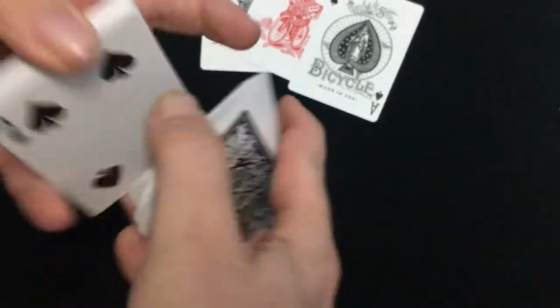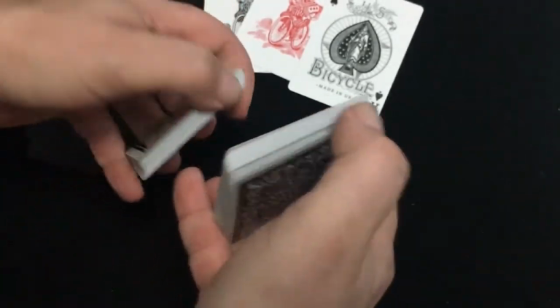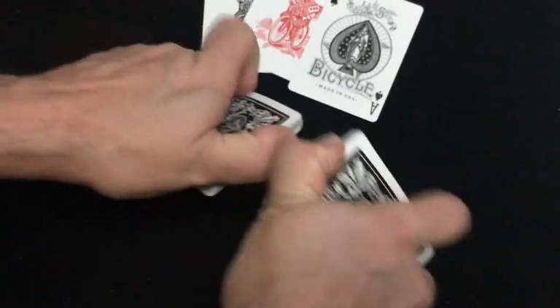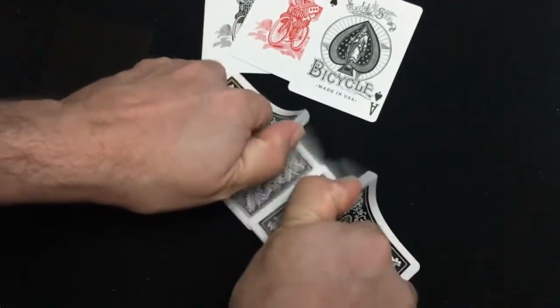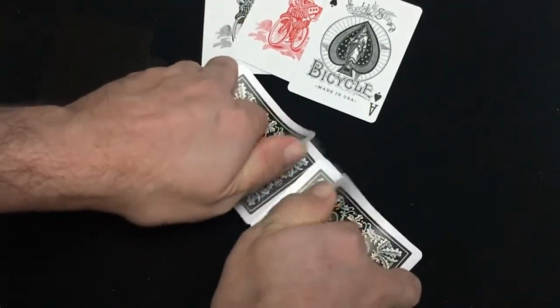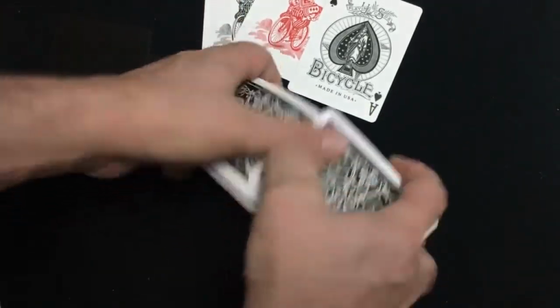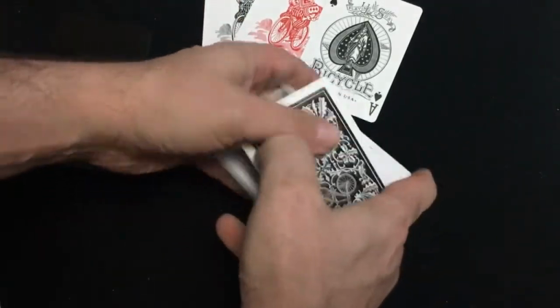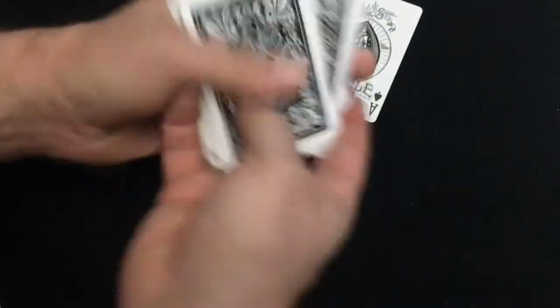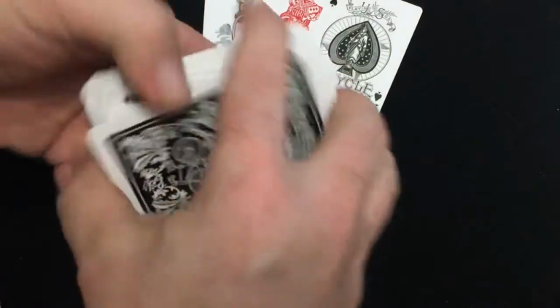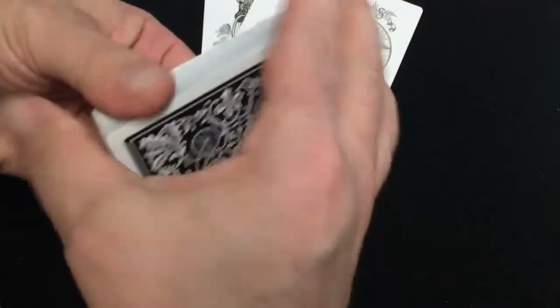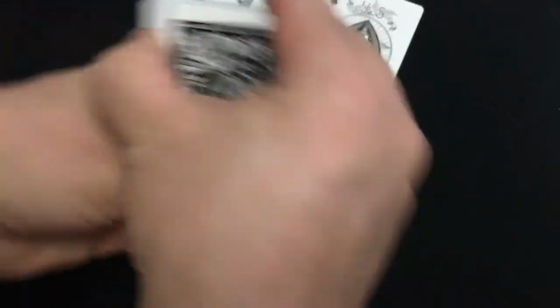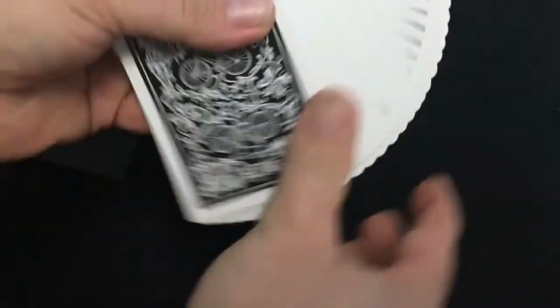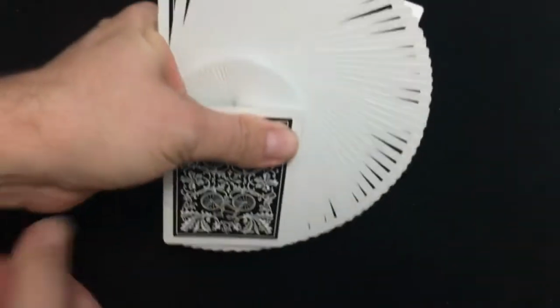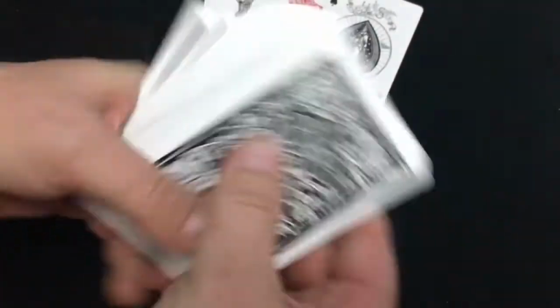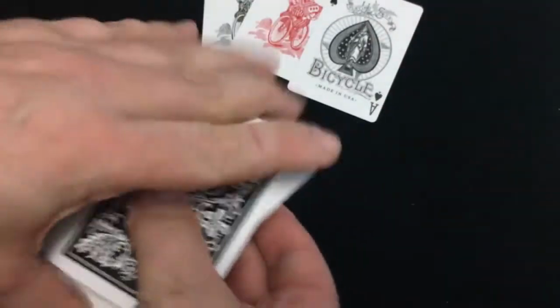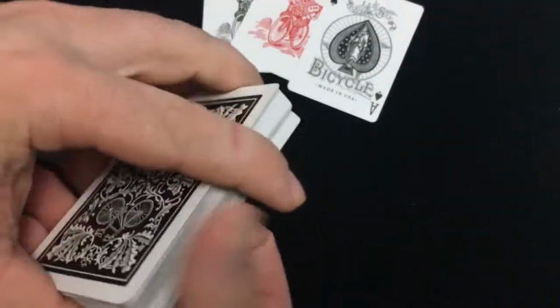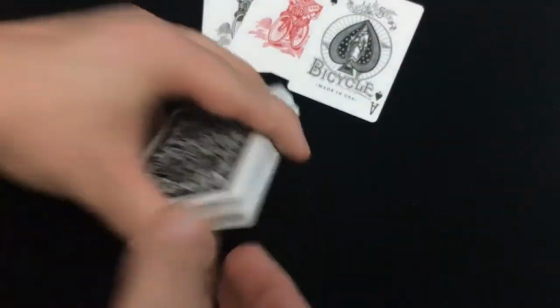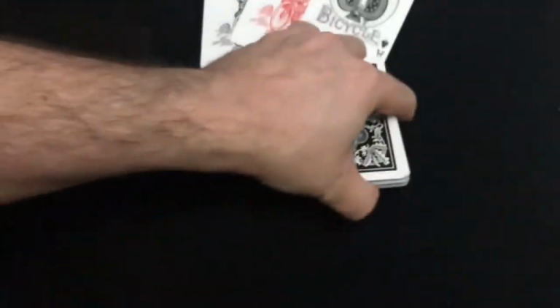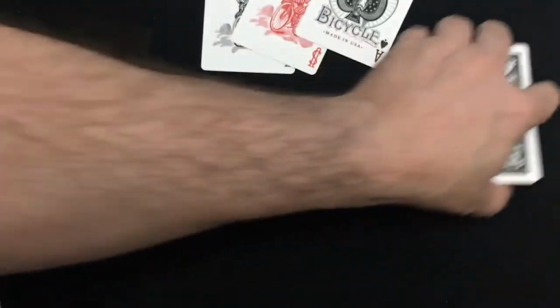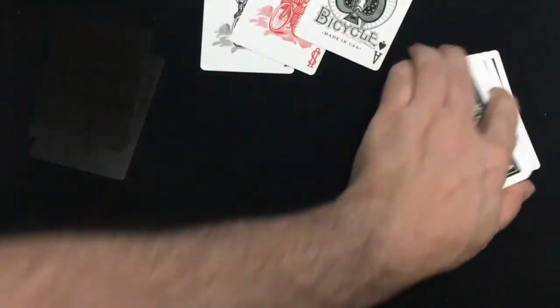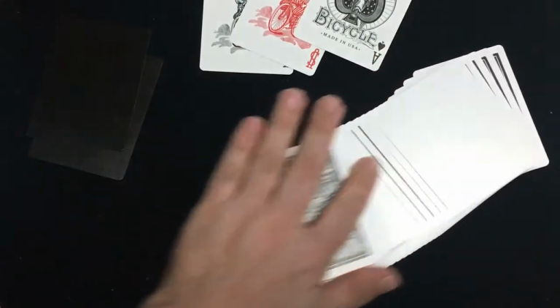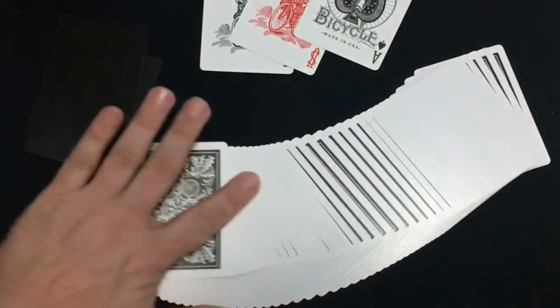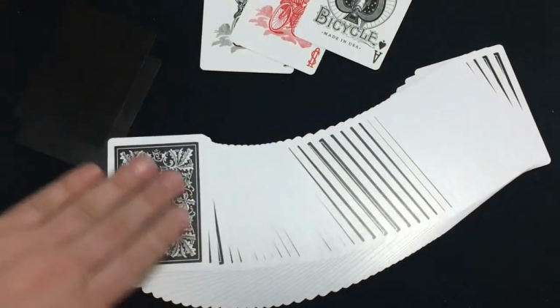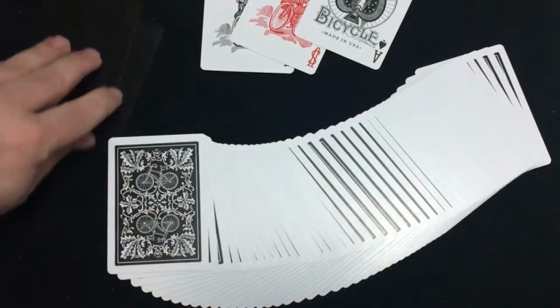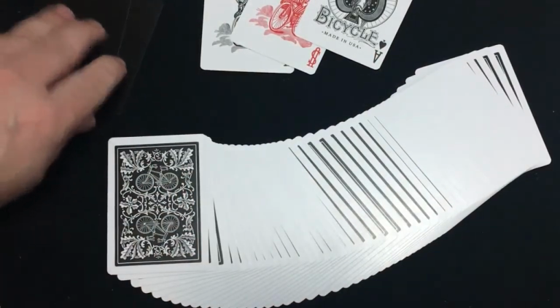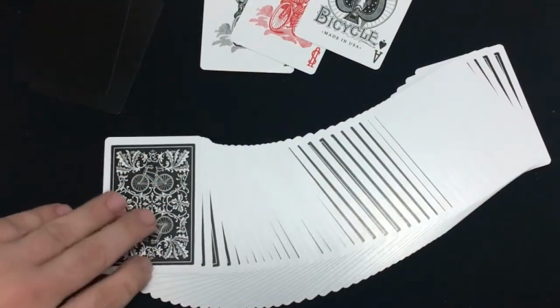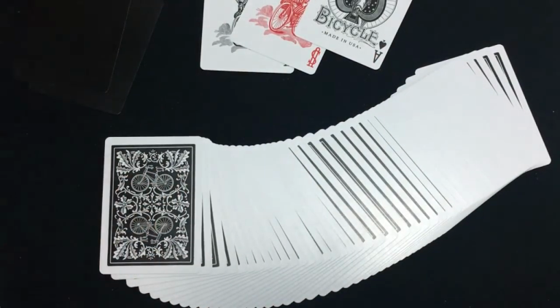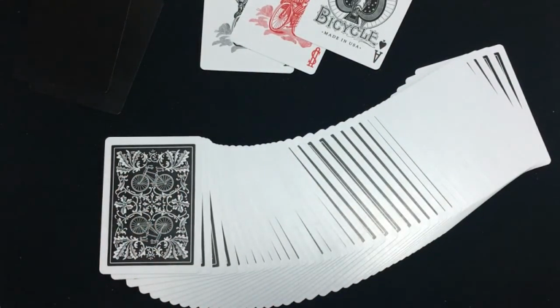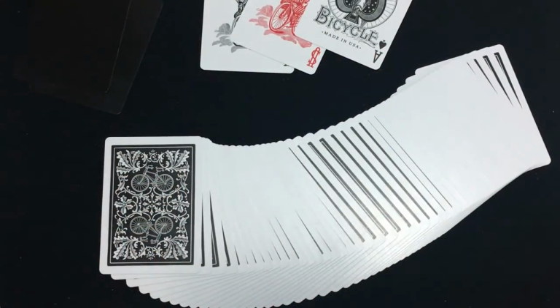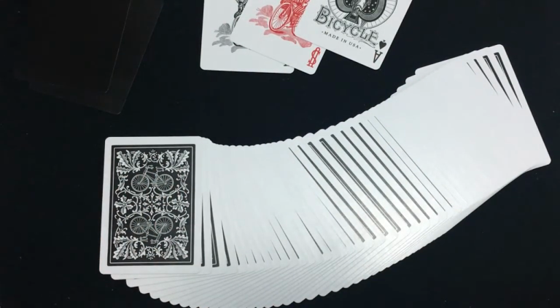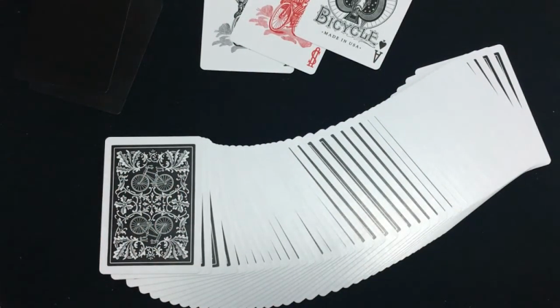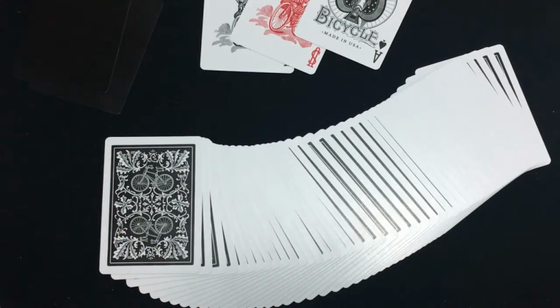It is on Bicycle stock. It handles well — I did expect that. Looks pretty nice. I do like the vintage back designs. I'm not sure I'm going to rate it — it's just a standard deck.